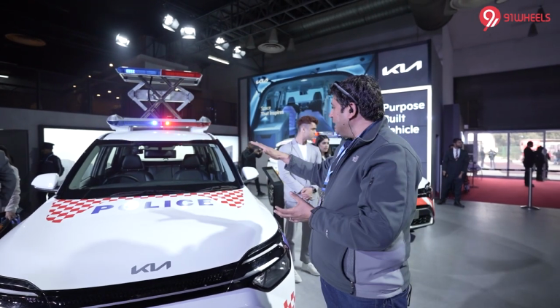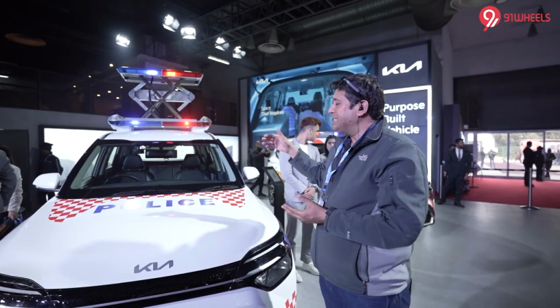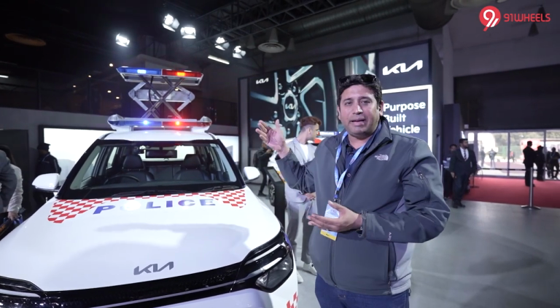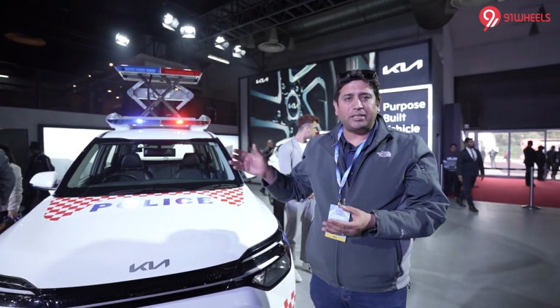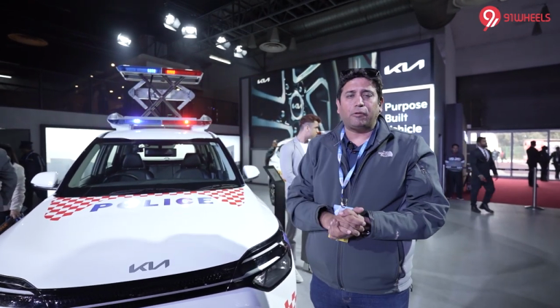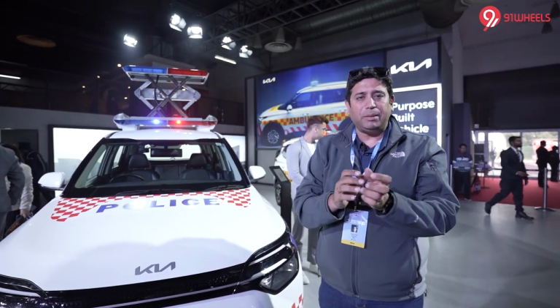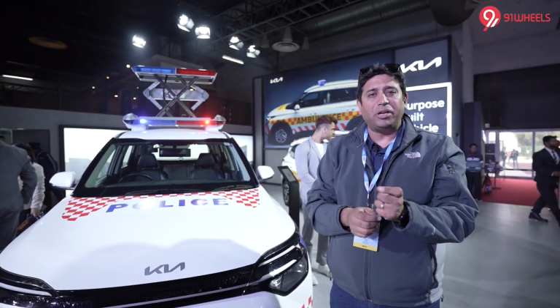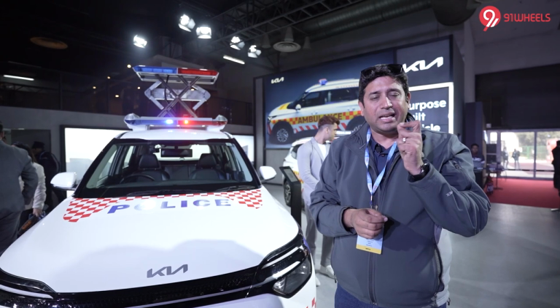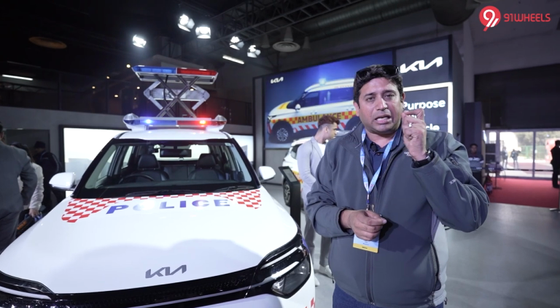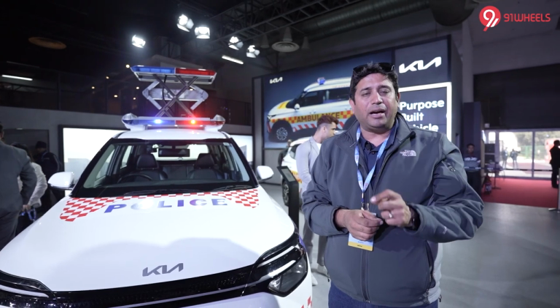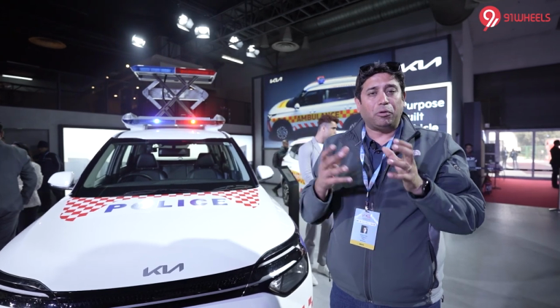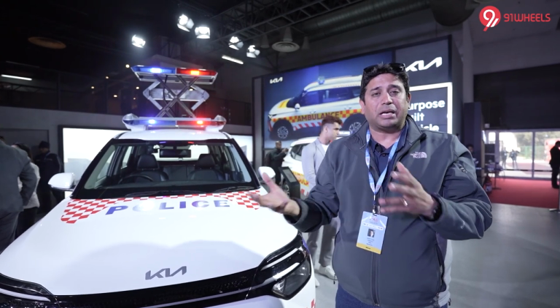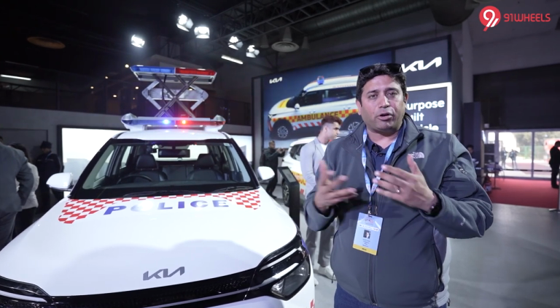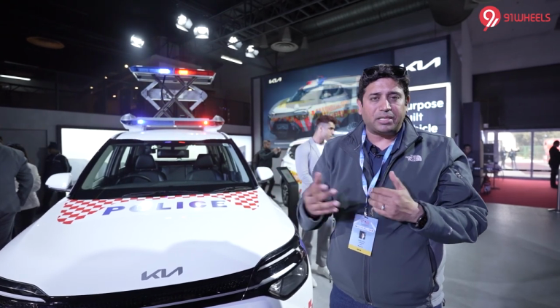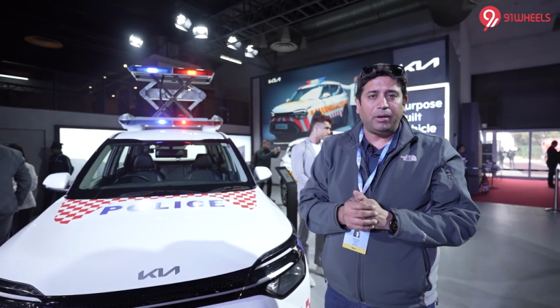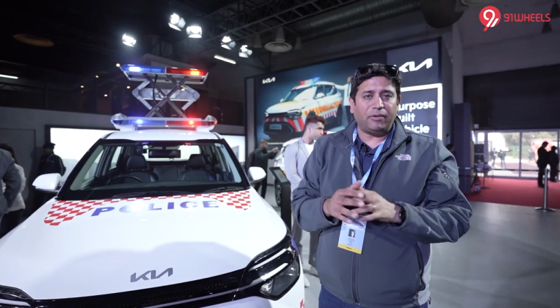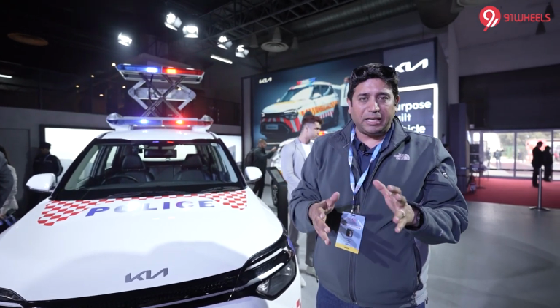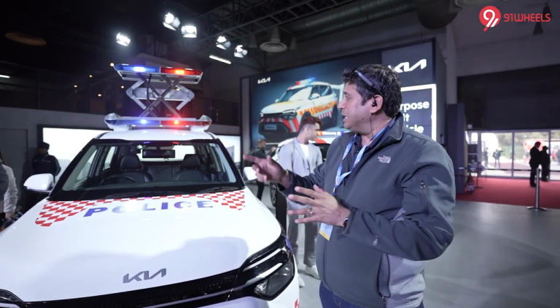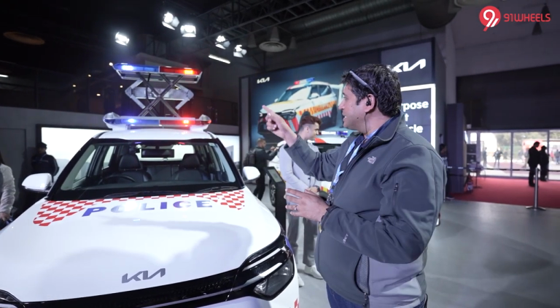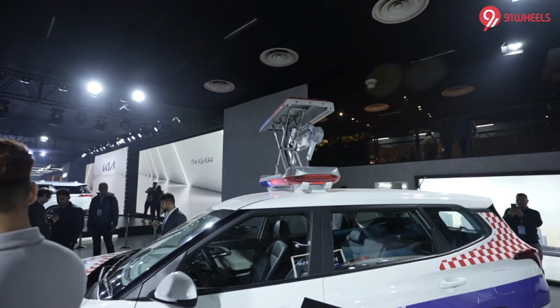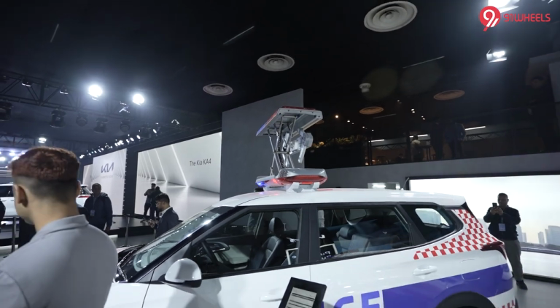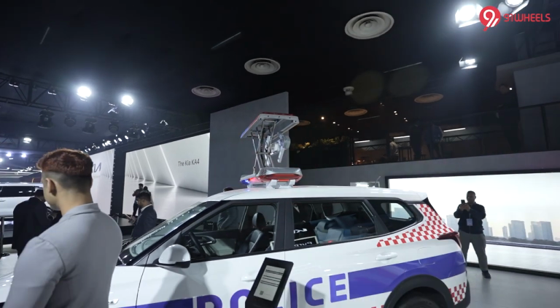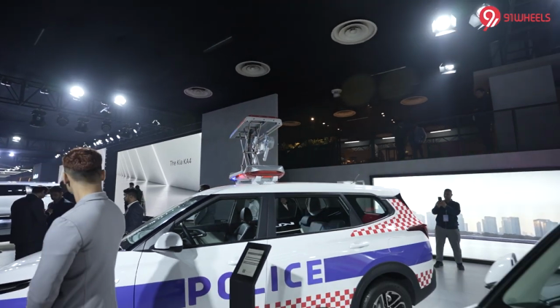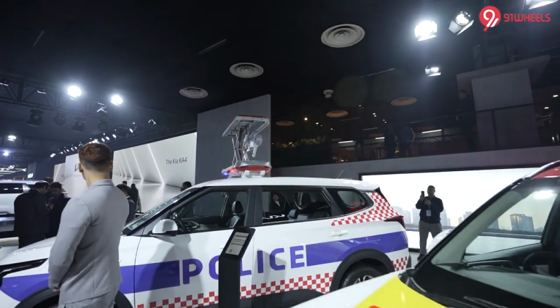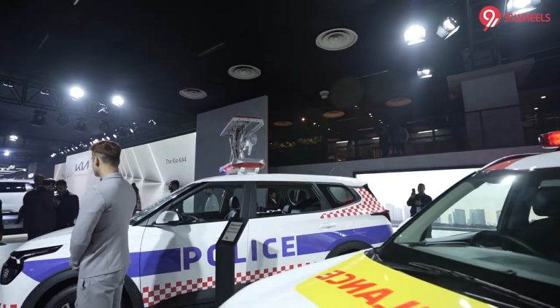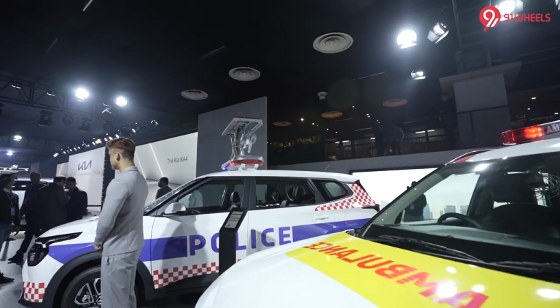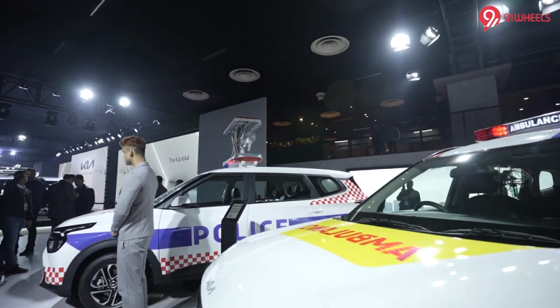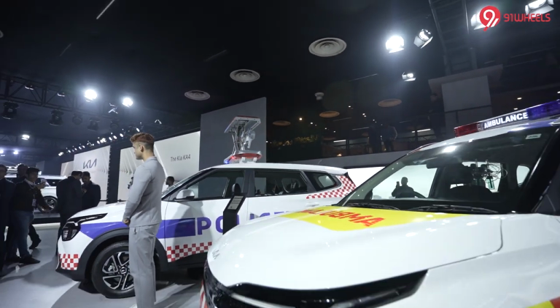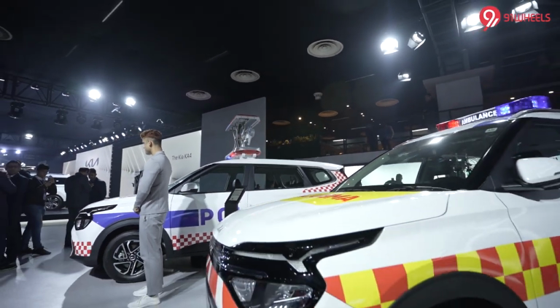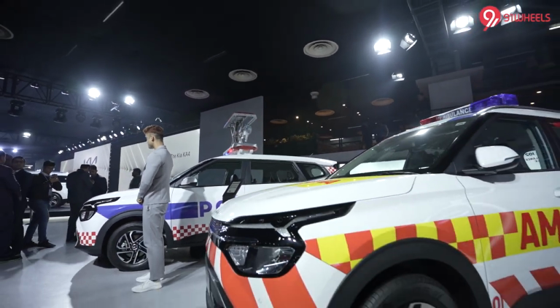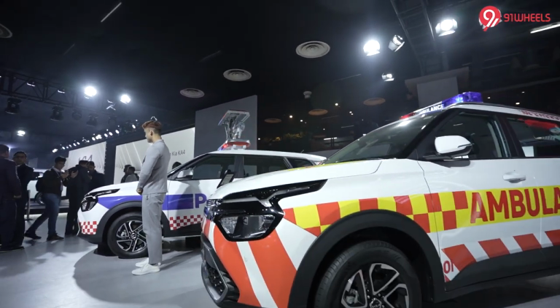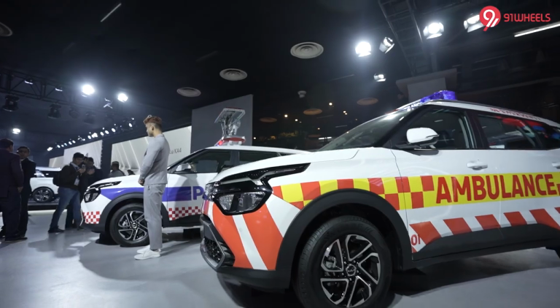The interiors are exactly the same. Of course, the CV communication system will be set up, which the police use for communication between different parties. But this is the highlight — there is also a Carens ambulance concept on my left side.